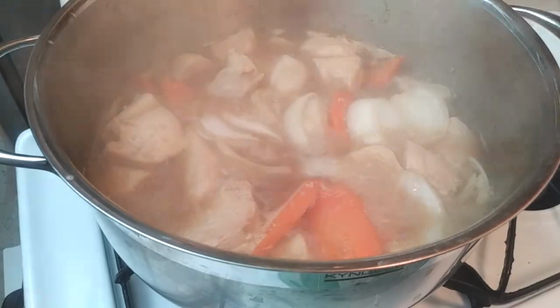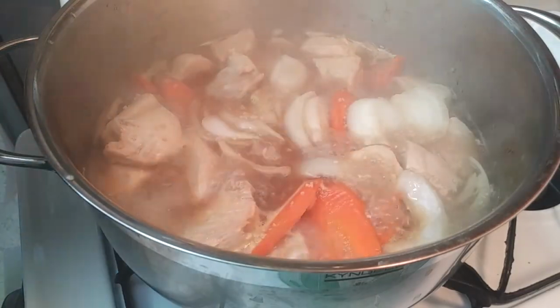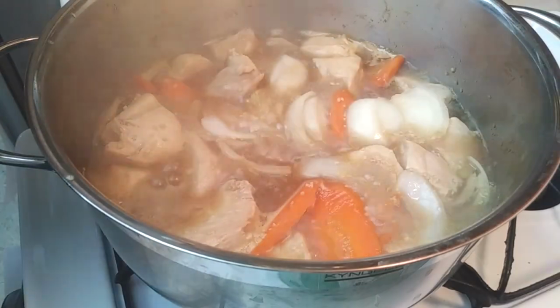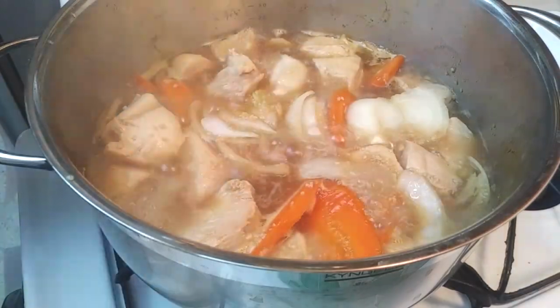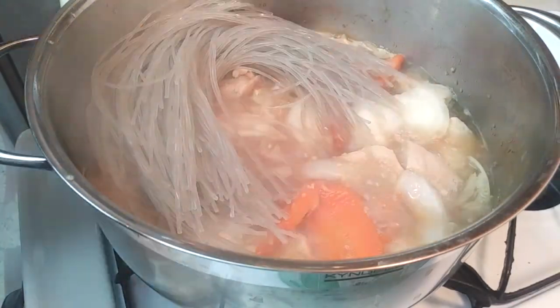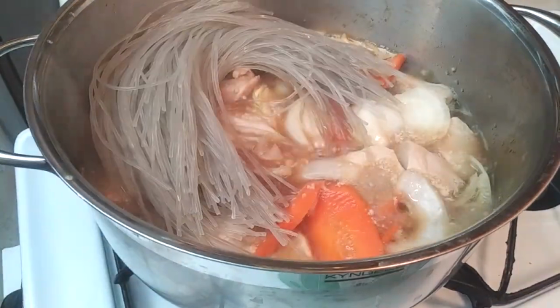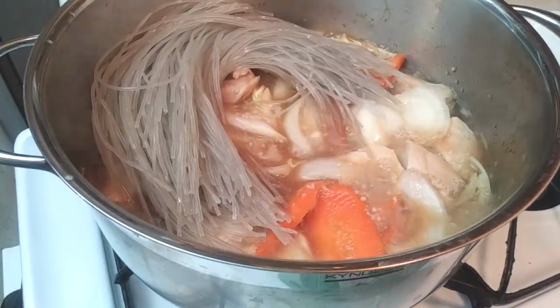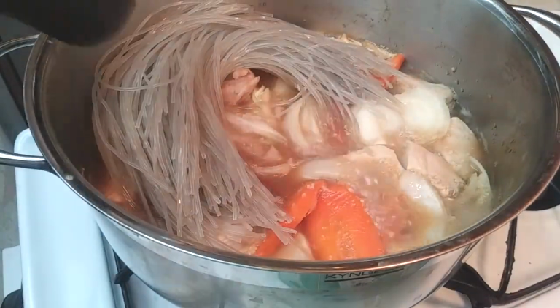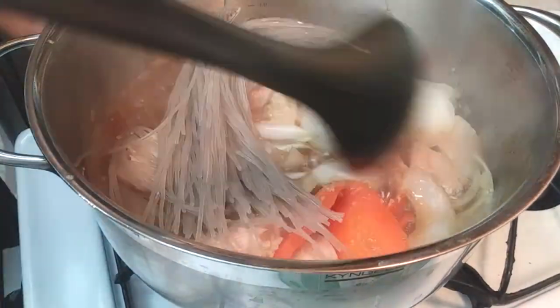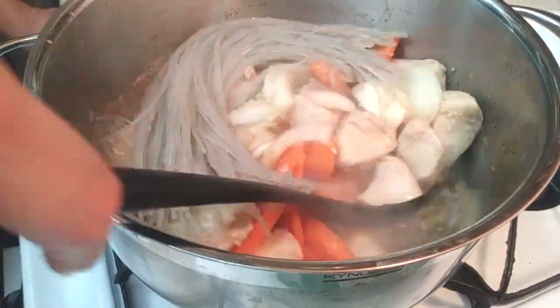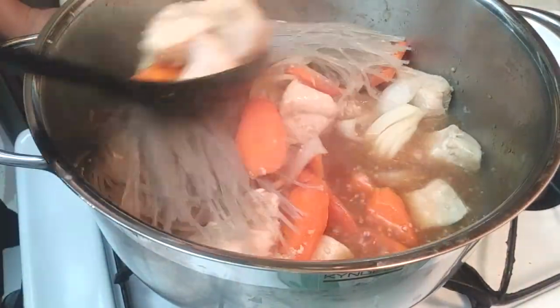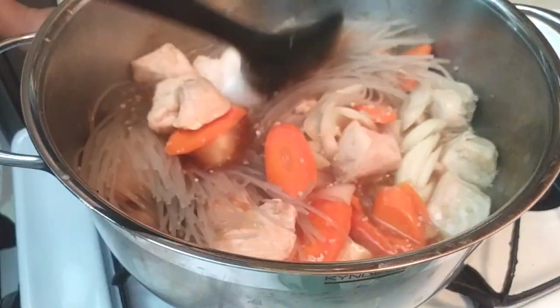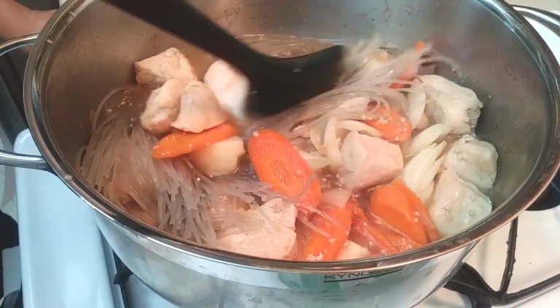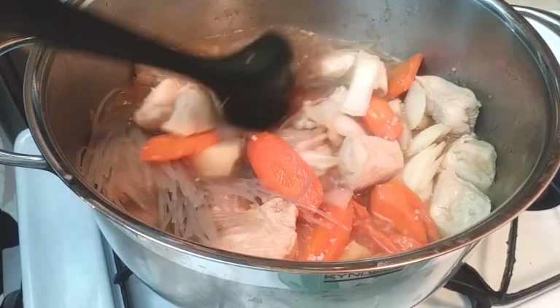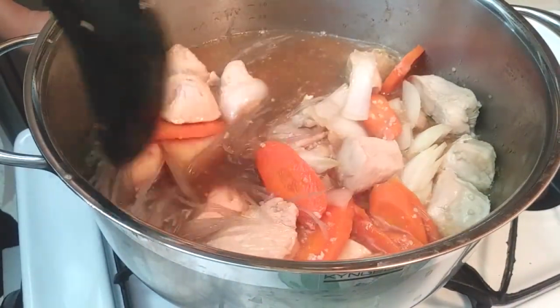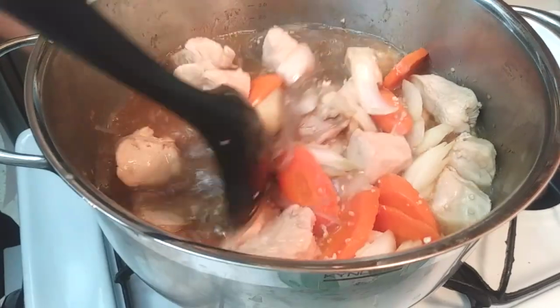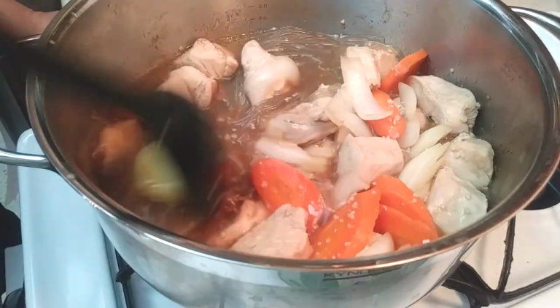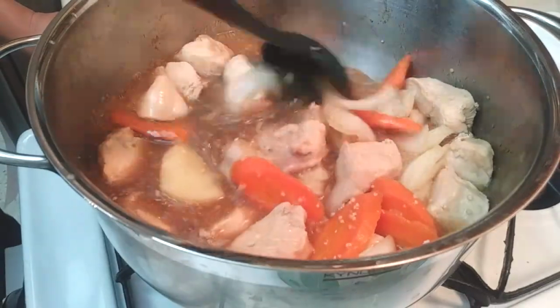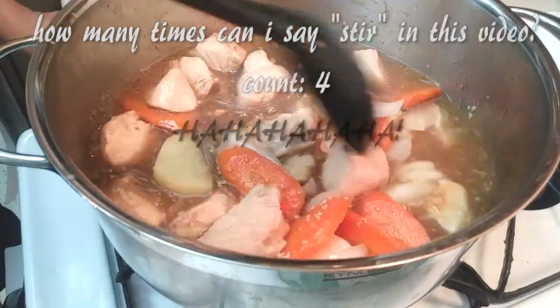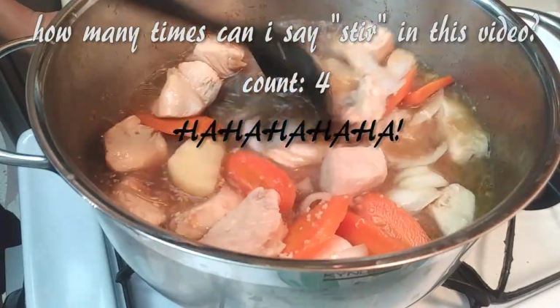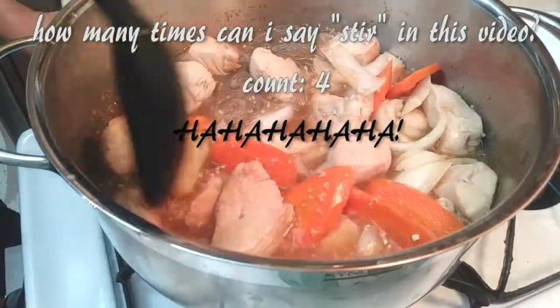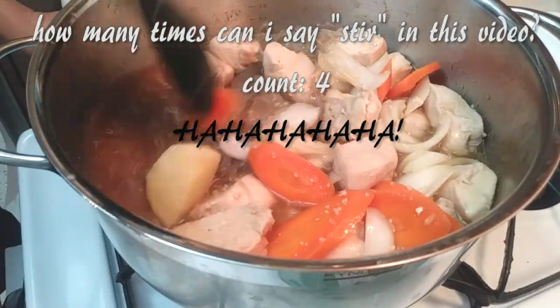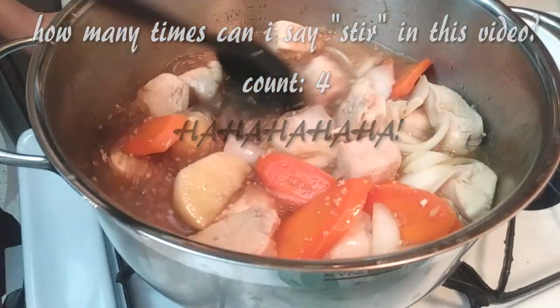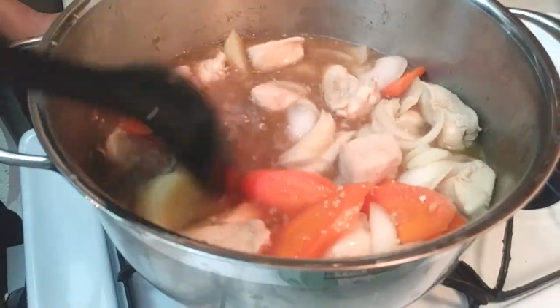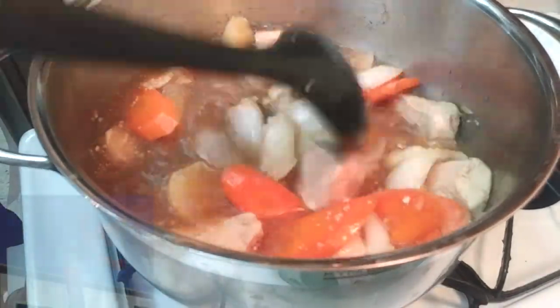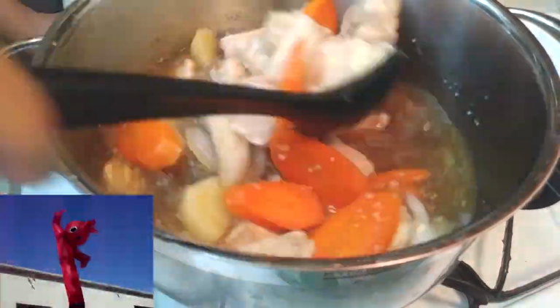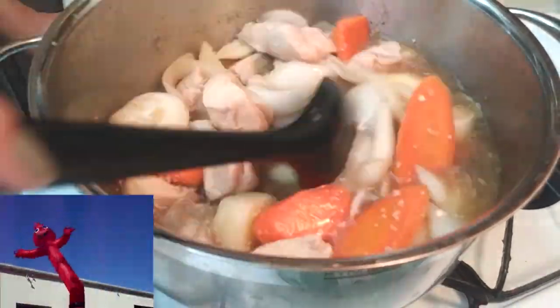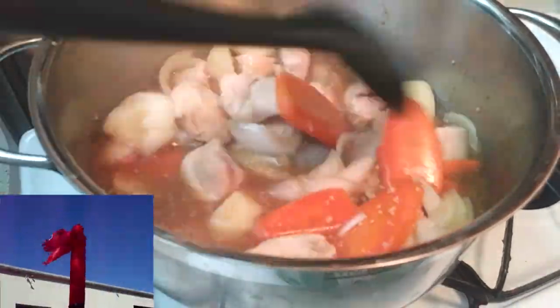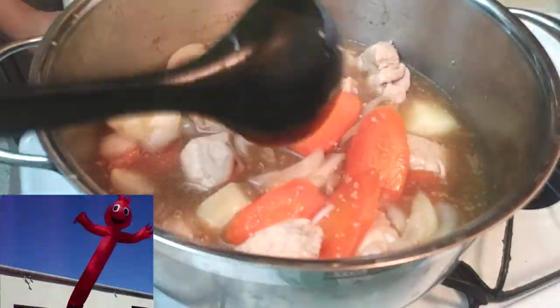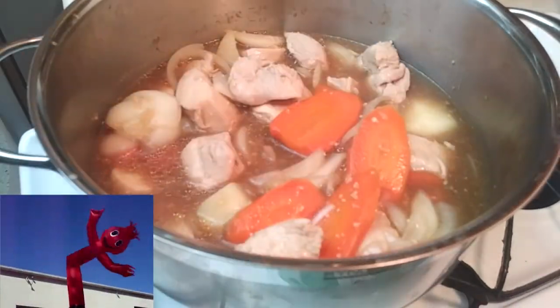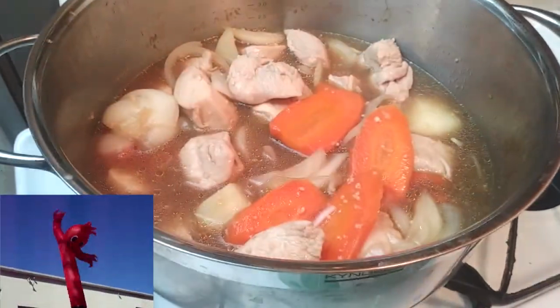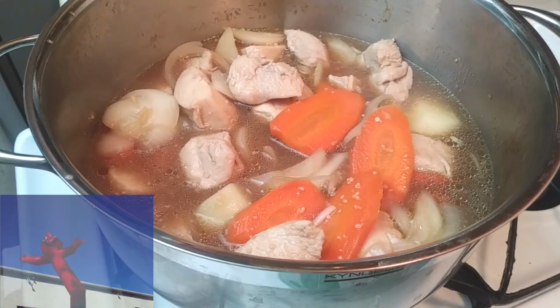While those are cooking, go ahead and drain your noodles and add them into the pot and give it a good stir as well. Your noodles should be bendable and not breaking at any point.